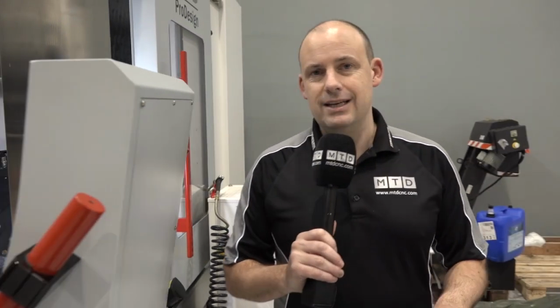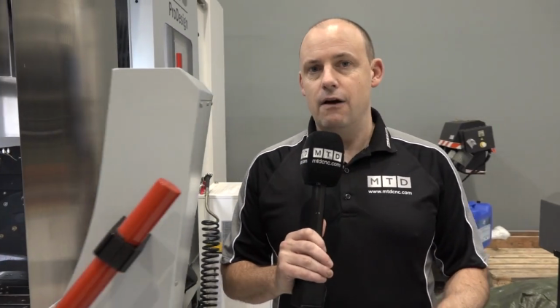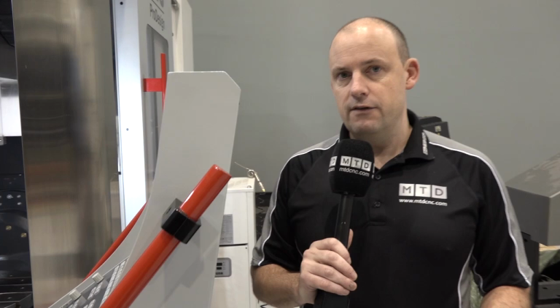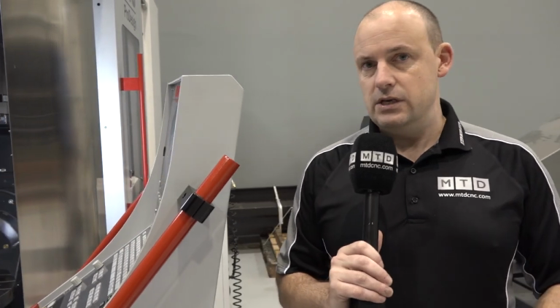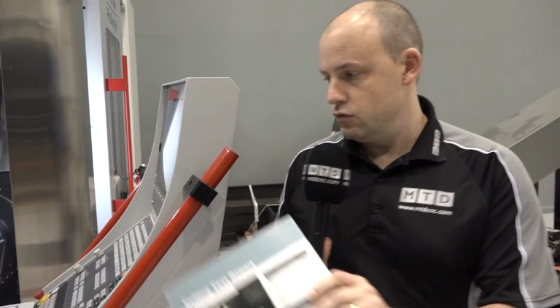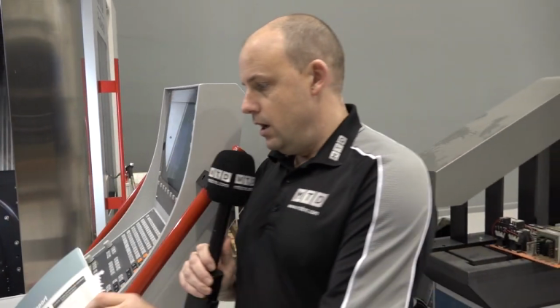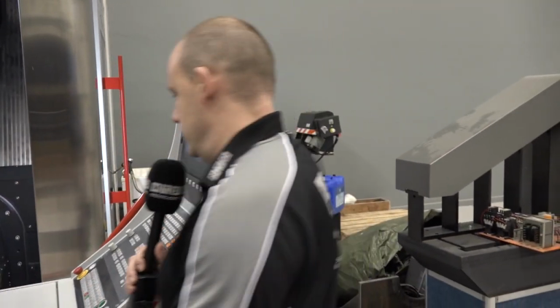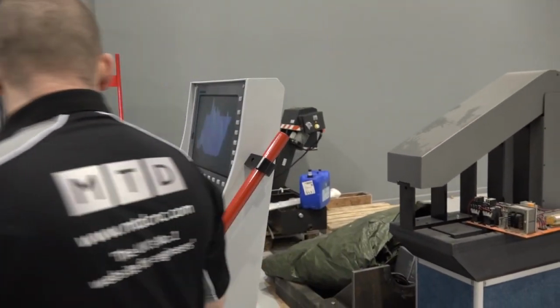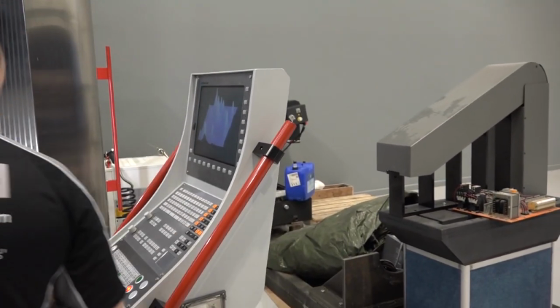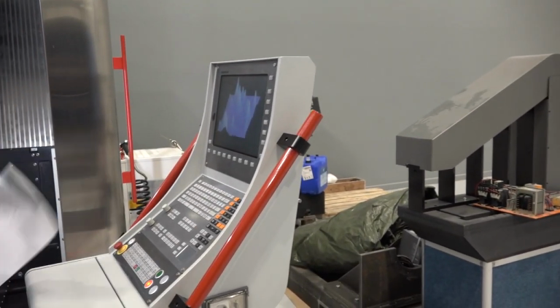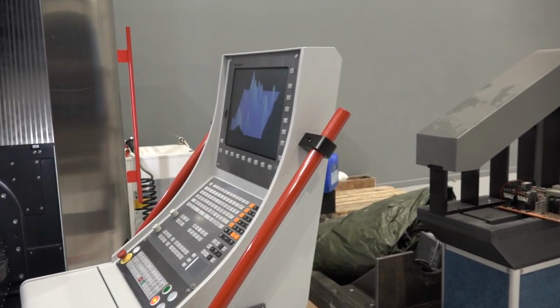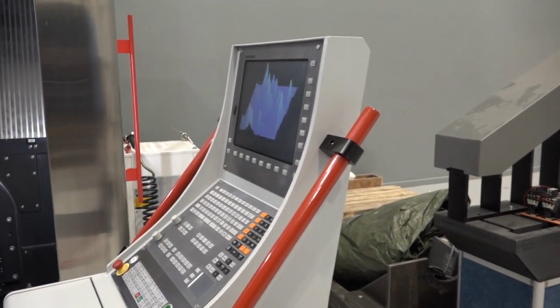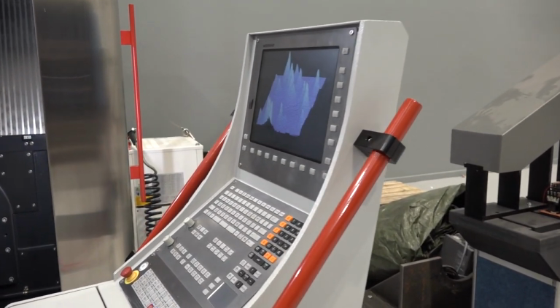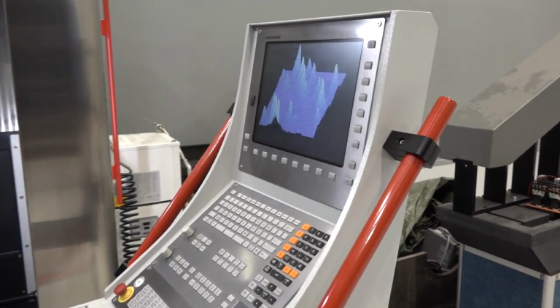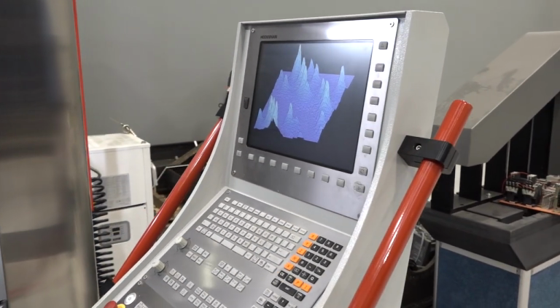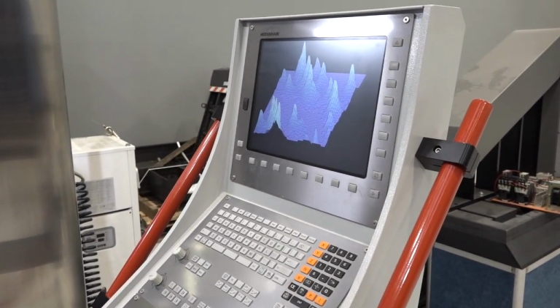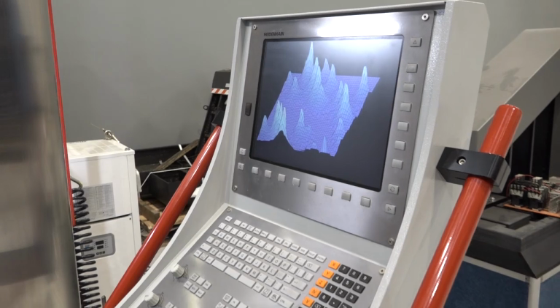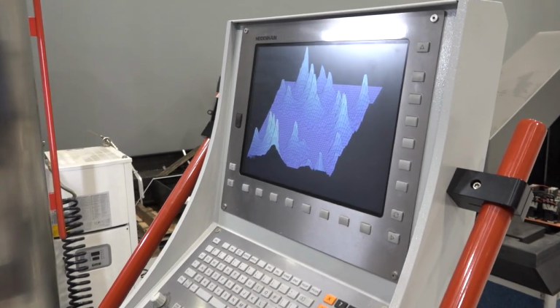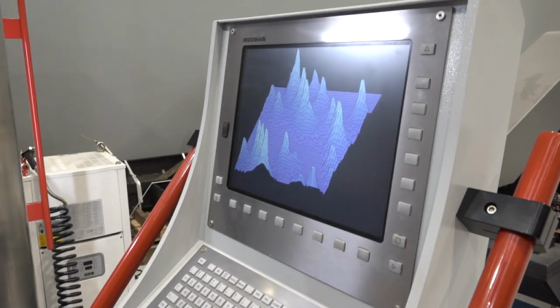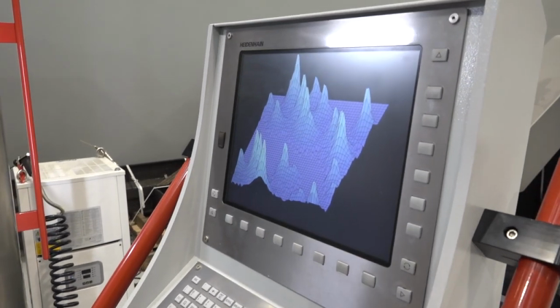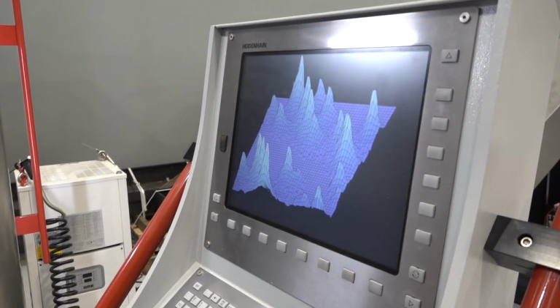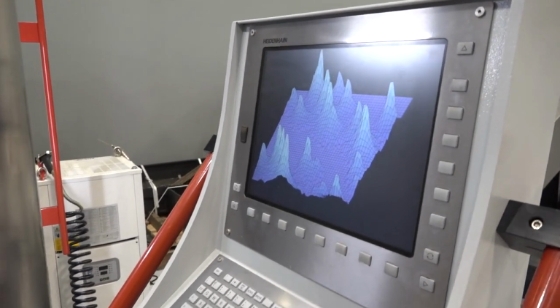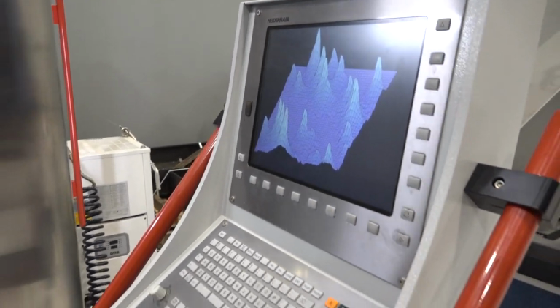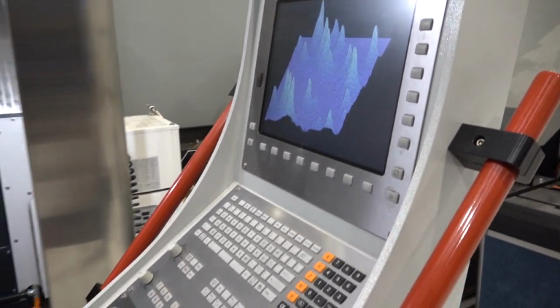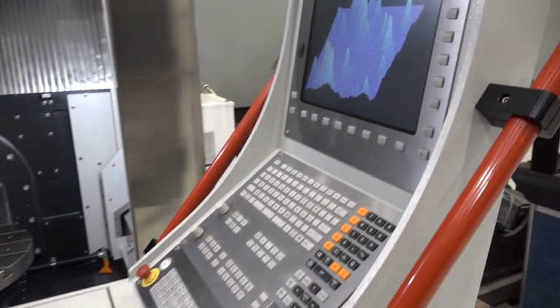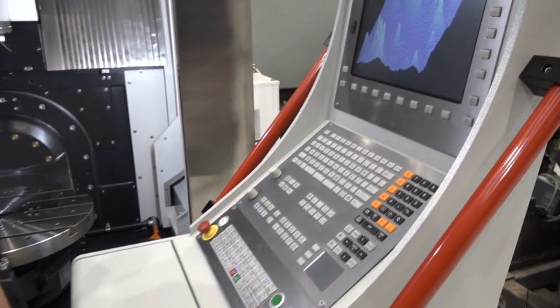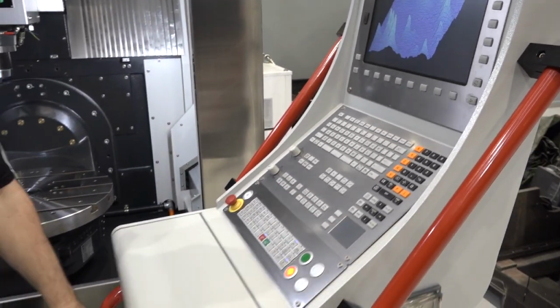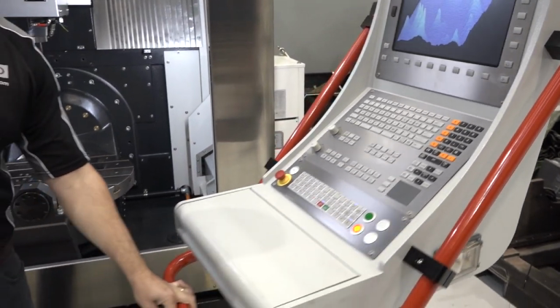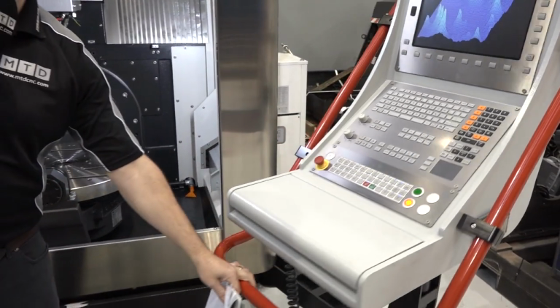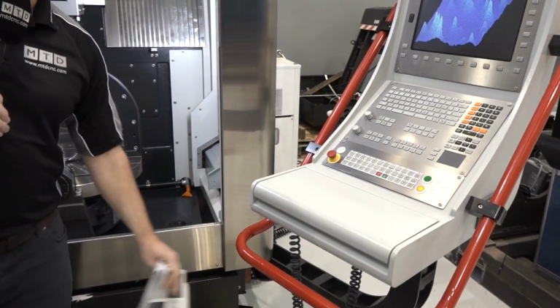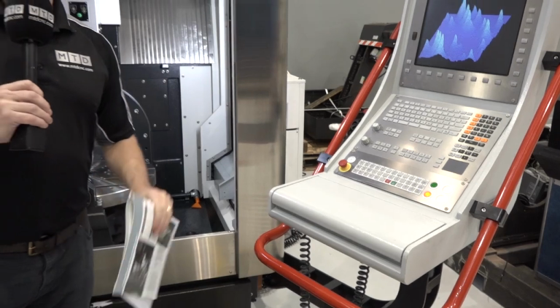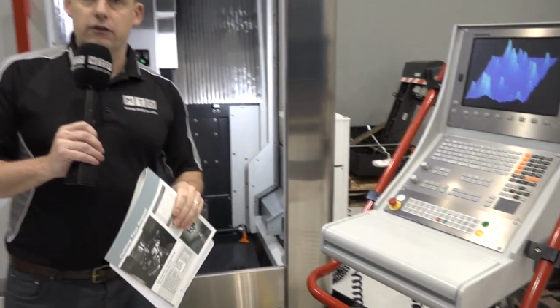How do you control the machine? Well, it's a Heidenhain 530 control, as you can see from here. The control itself is on an arm so it's movable — when you're loading and setting the machine, it's easy to get in.